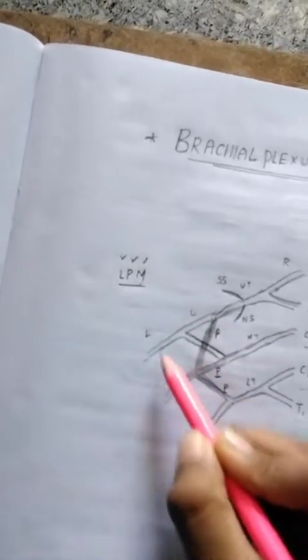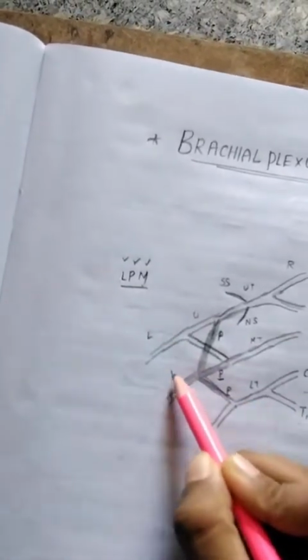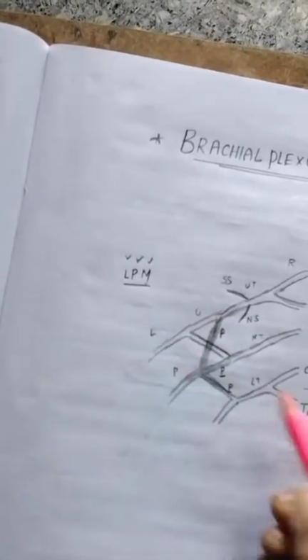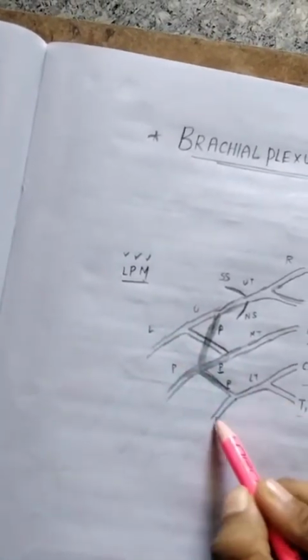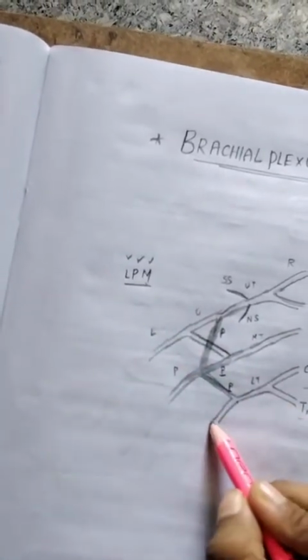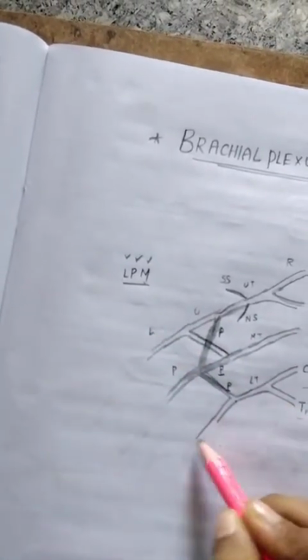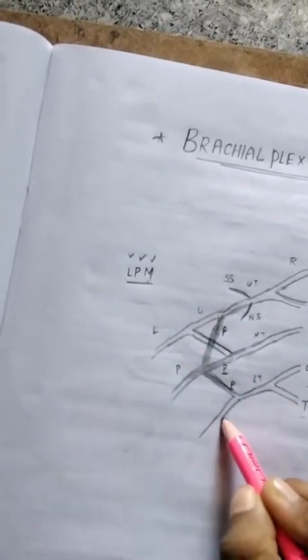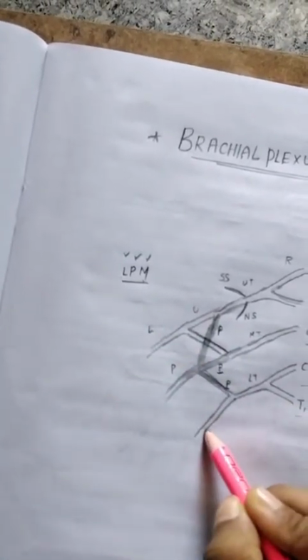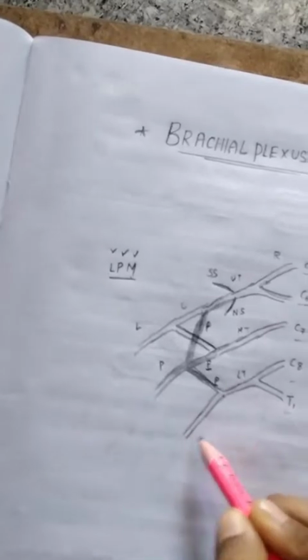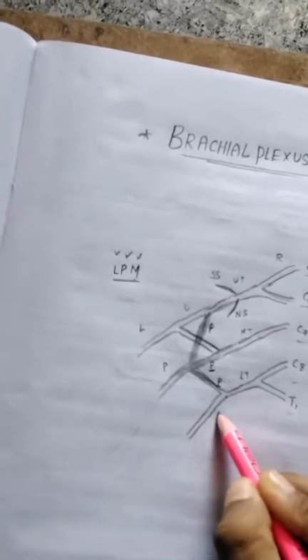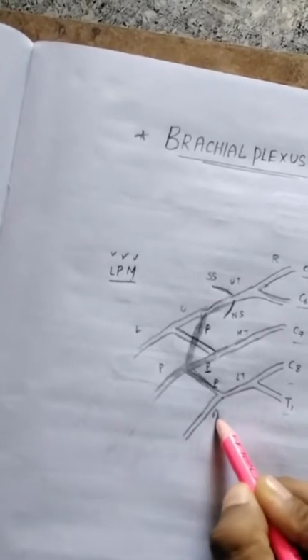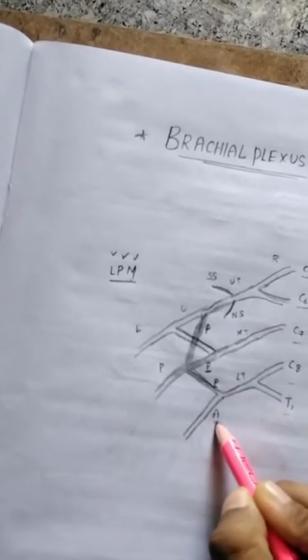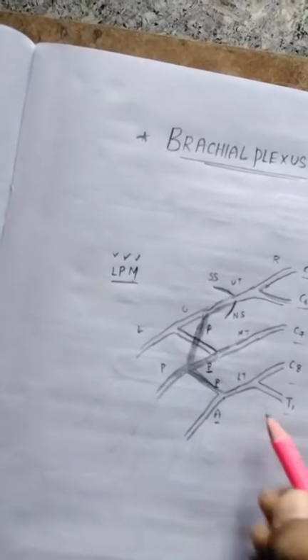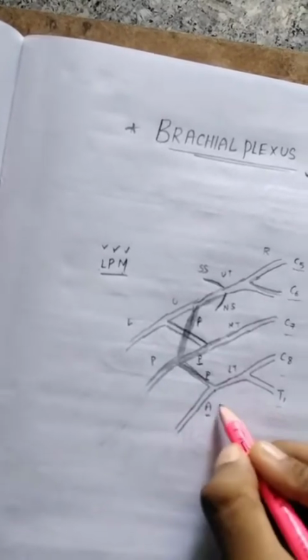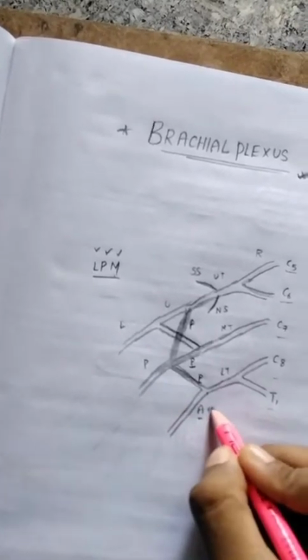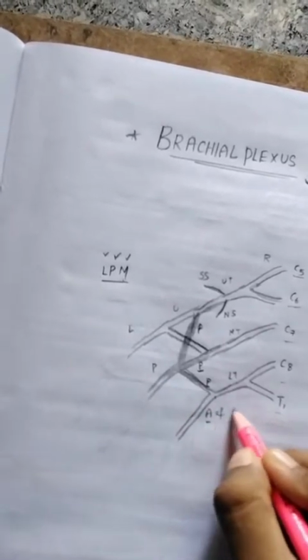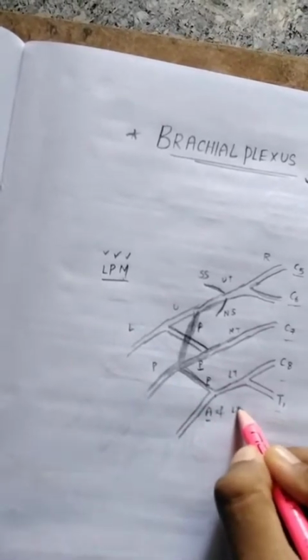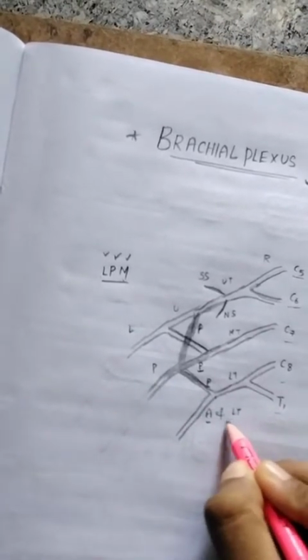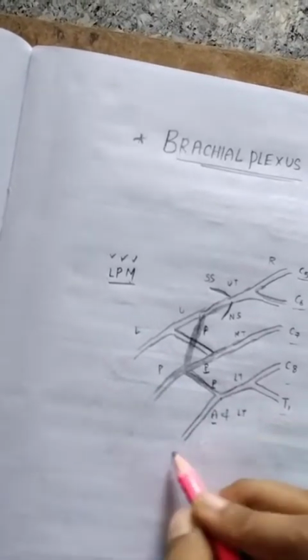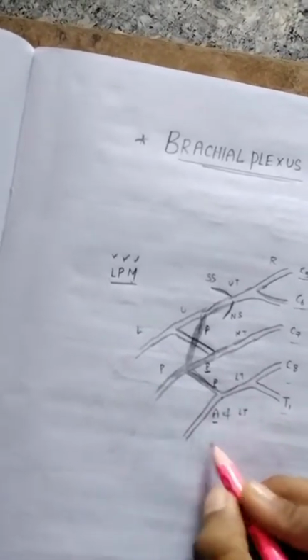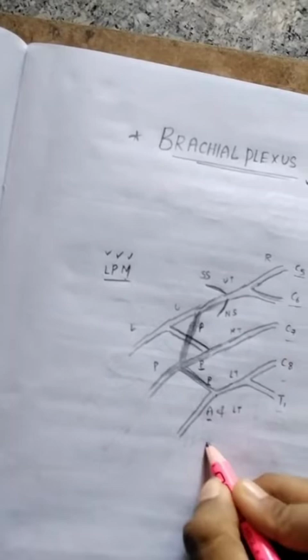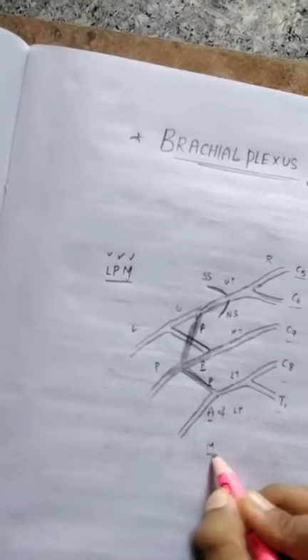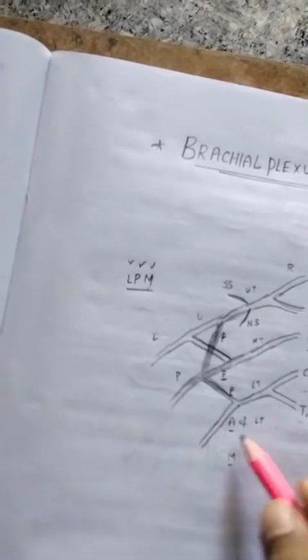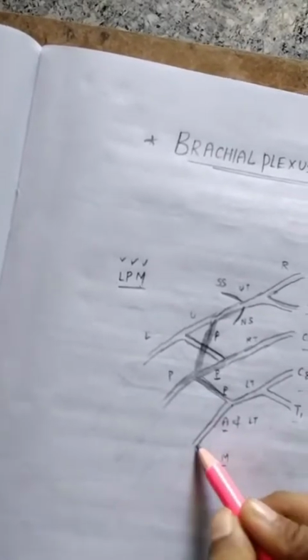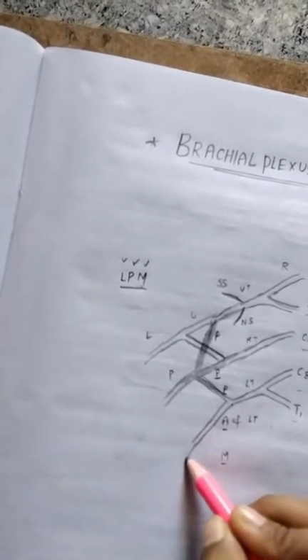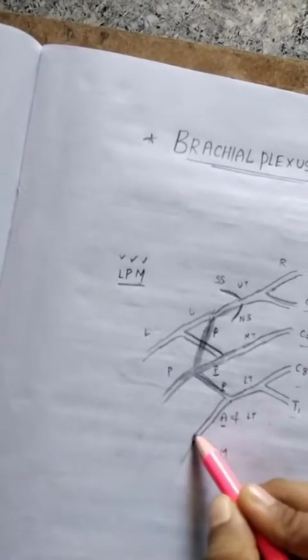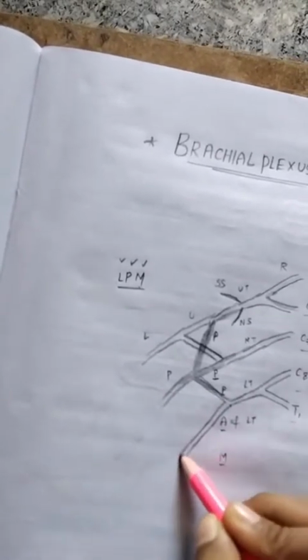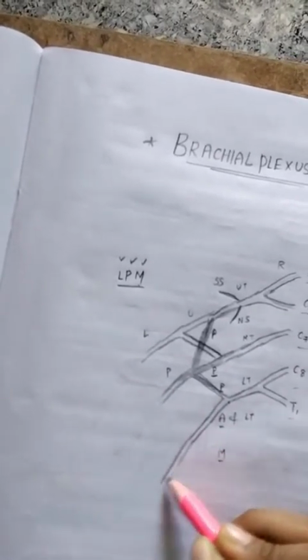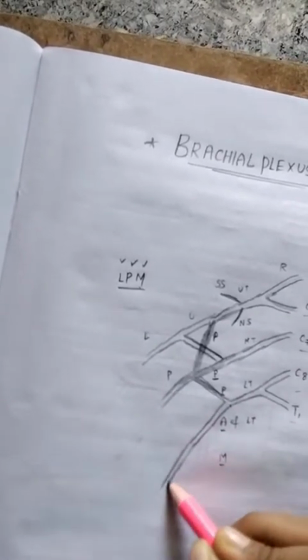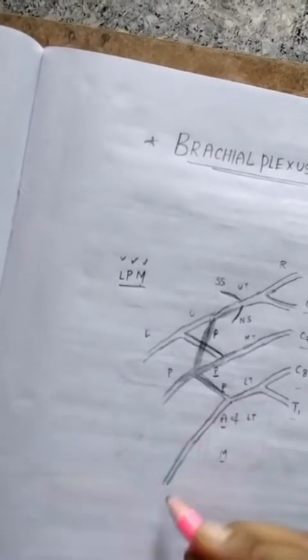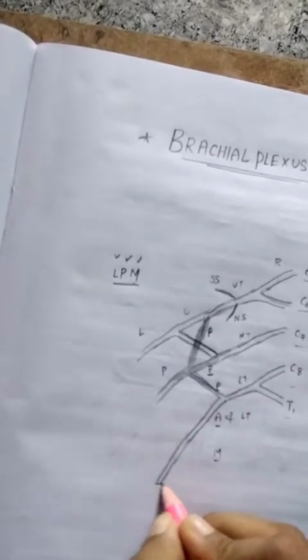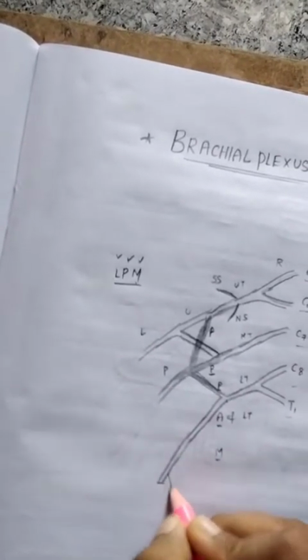This one is the lateral cord and this is the posterior cord. For the medial cord, the anterior division of the lower trunk forms the medial cord.